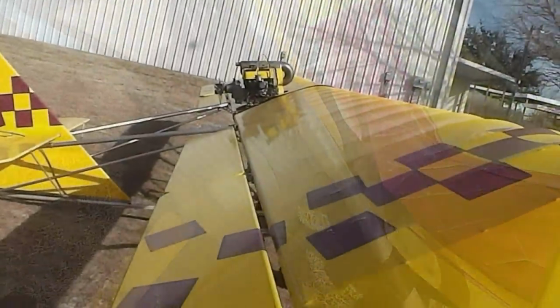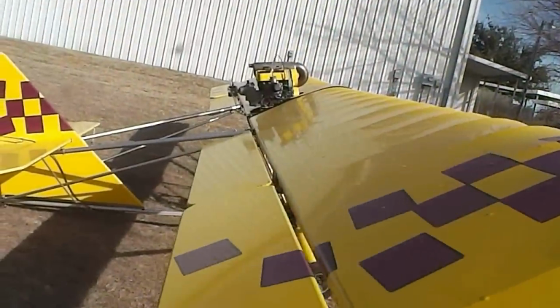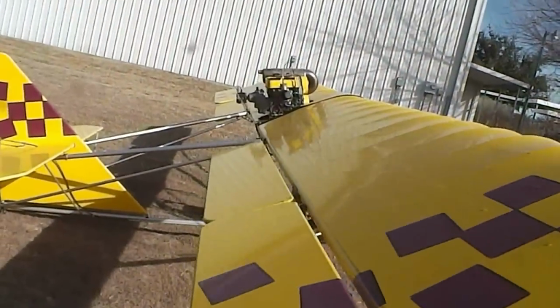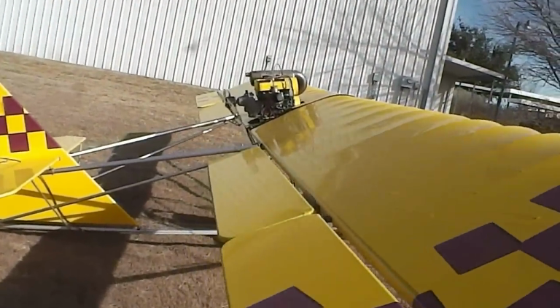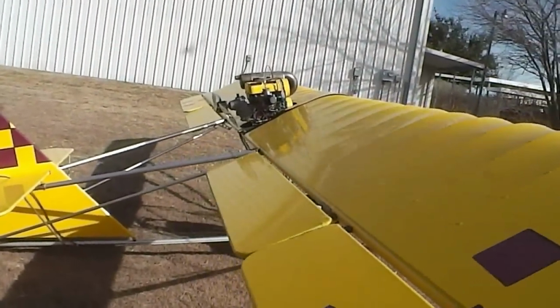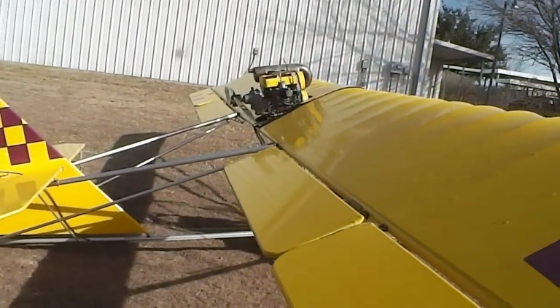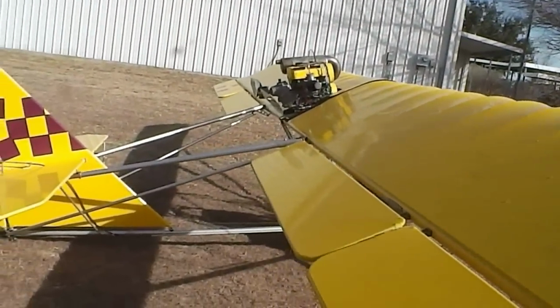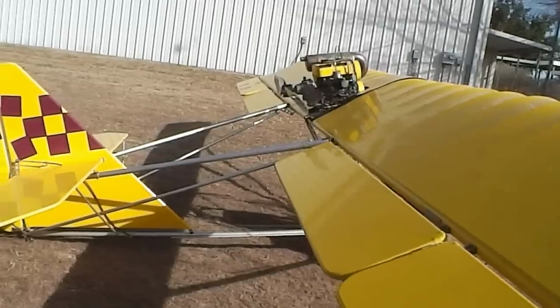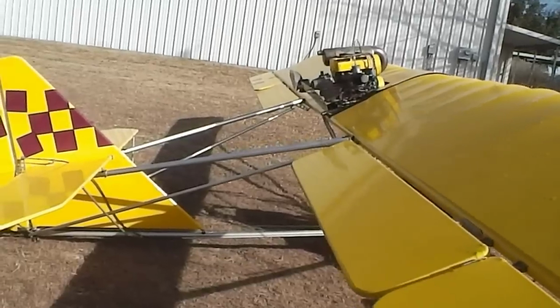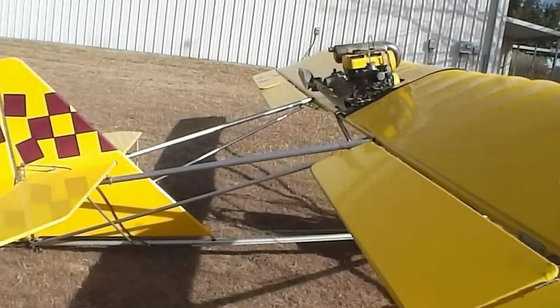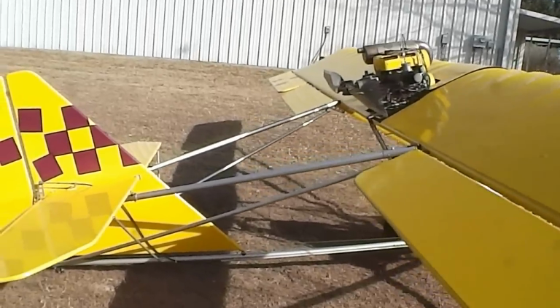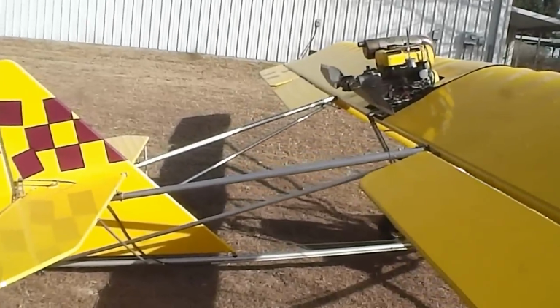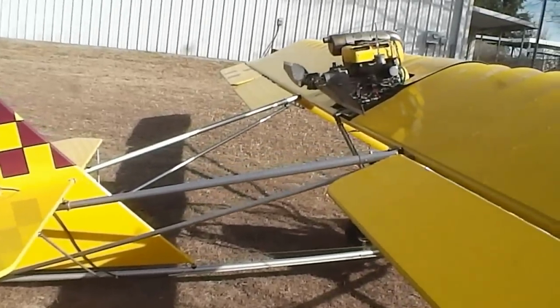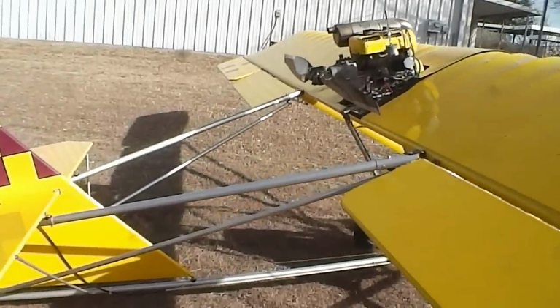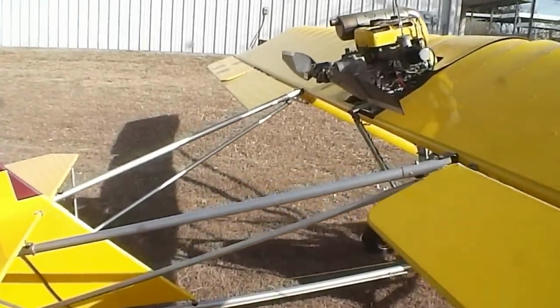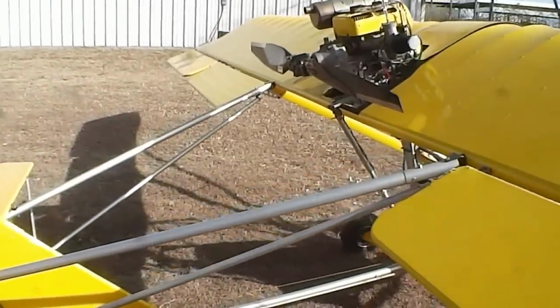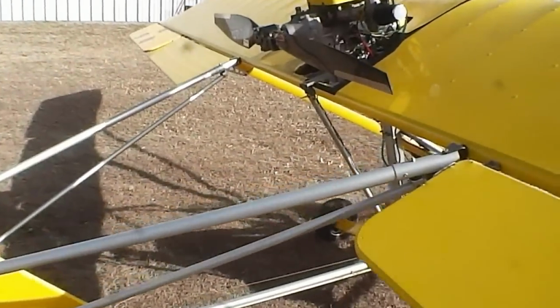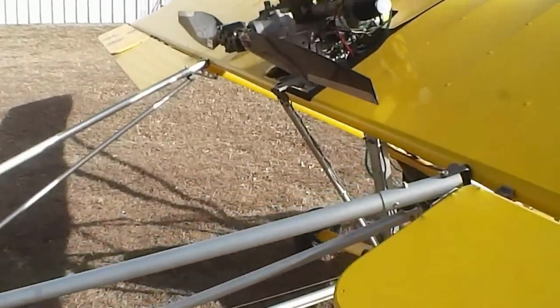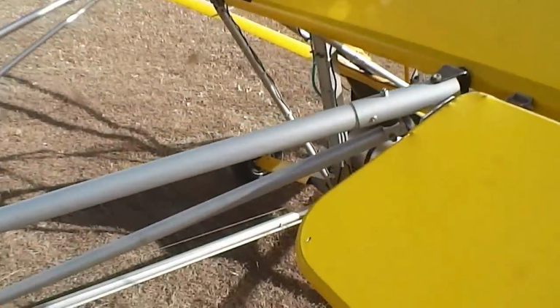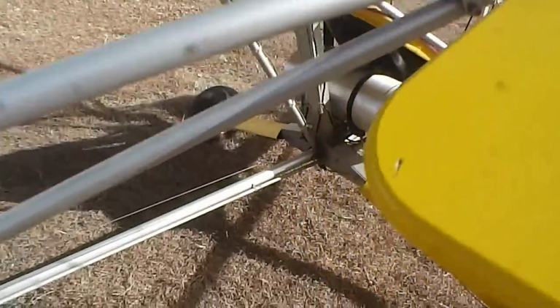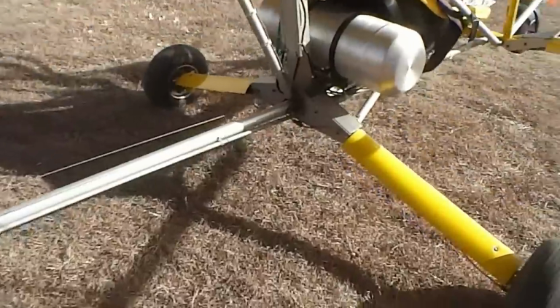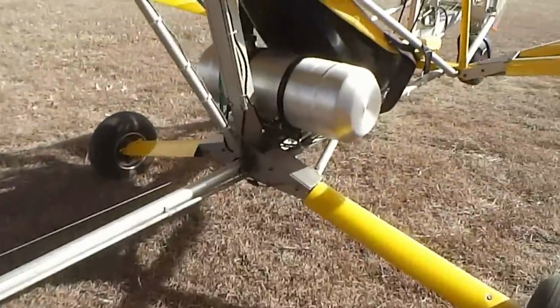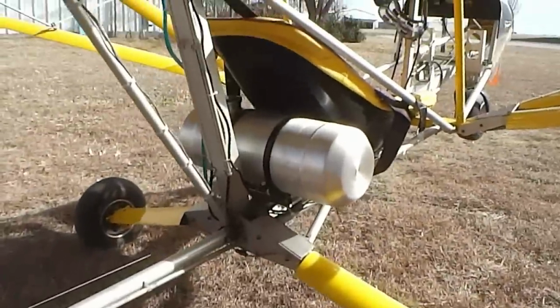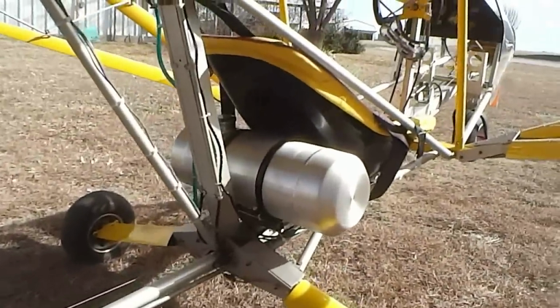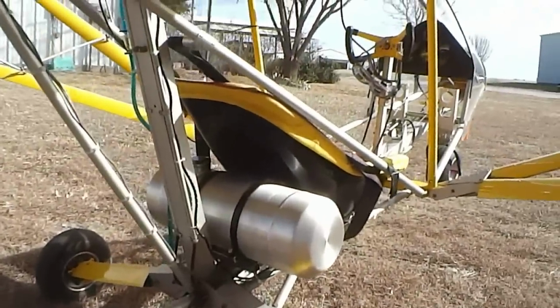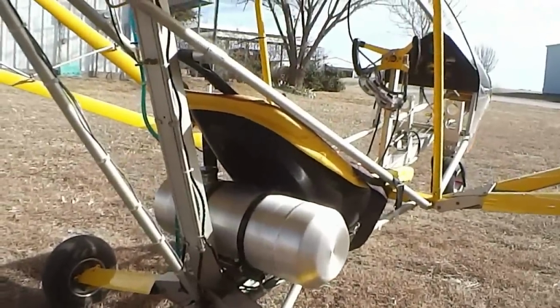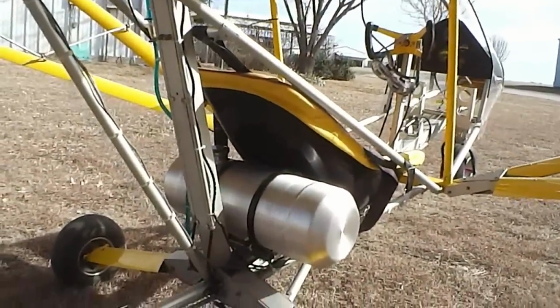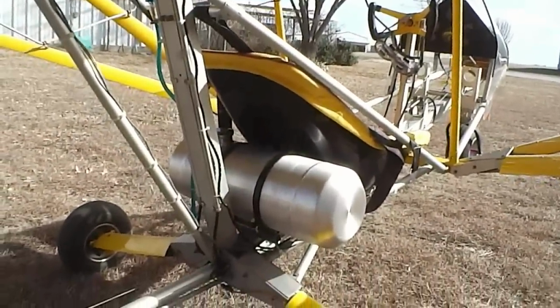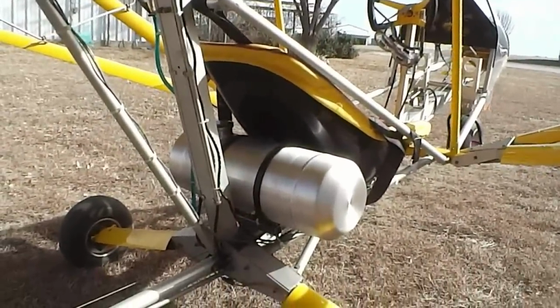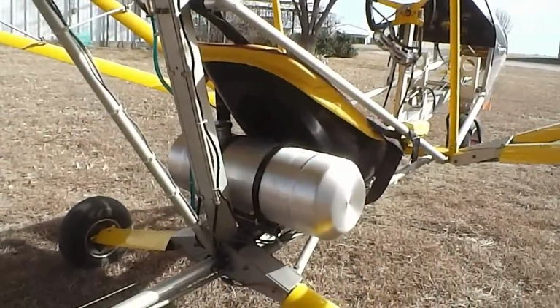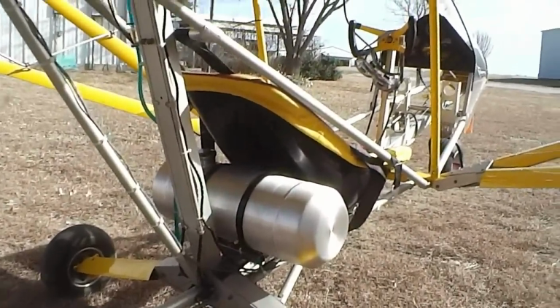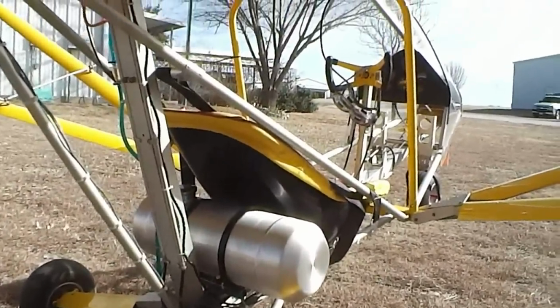Here's another view looking down the wing. You'll see how slick this covering is — it's tight as a drum. Of course, there's the gas tank, a five-gallon aluminum cast tank. Very nice.